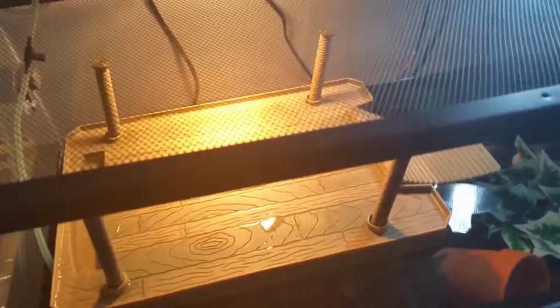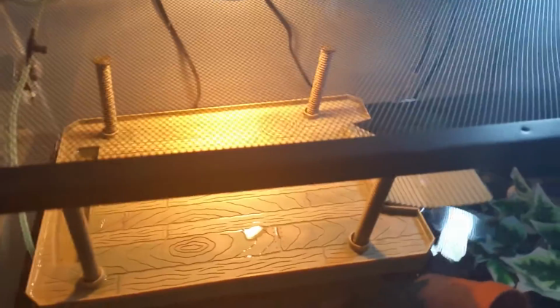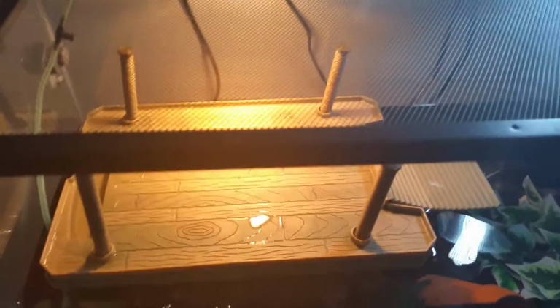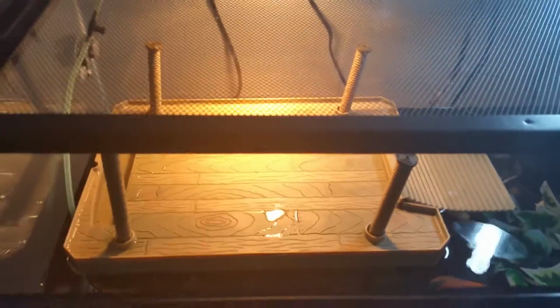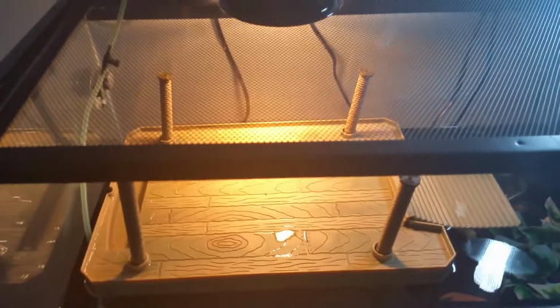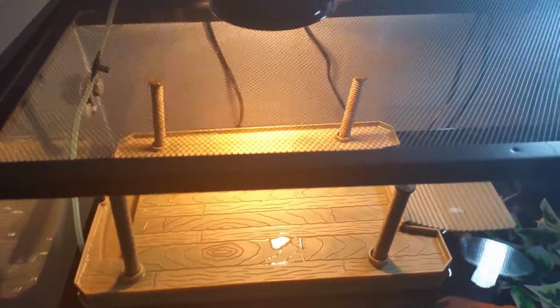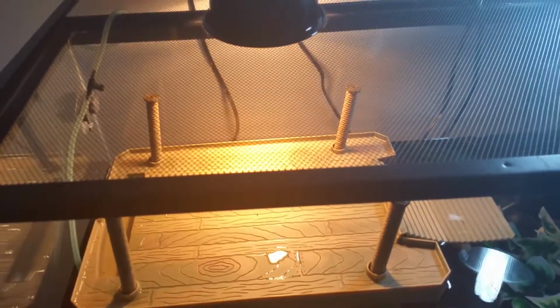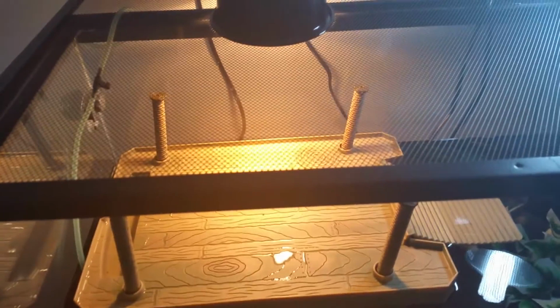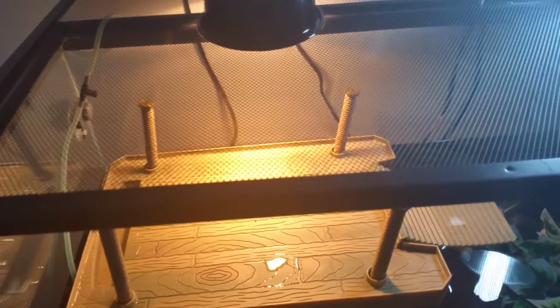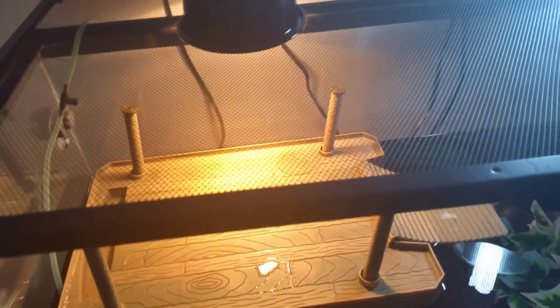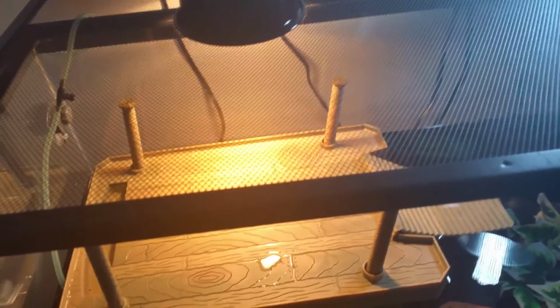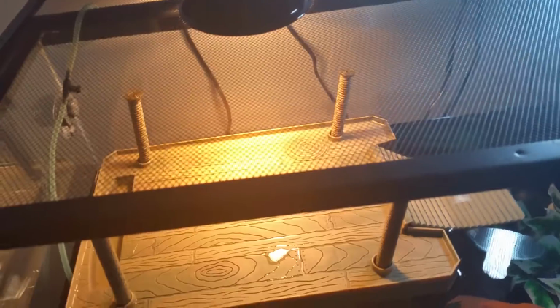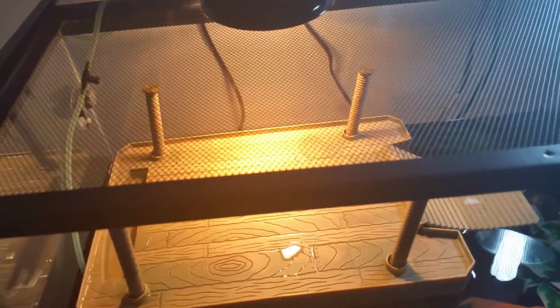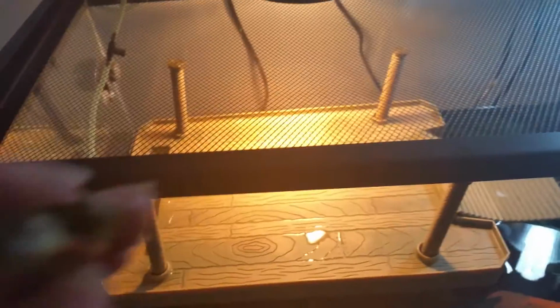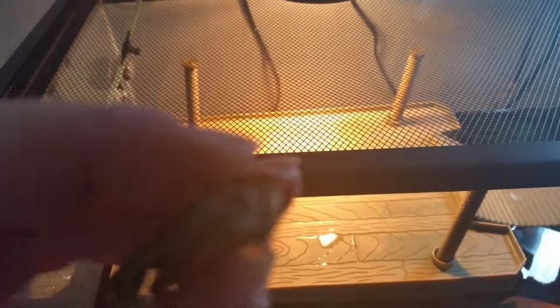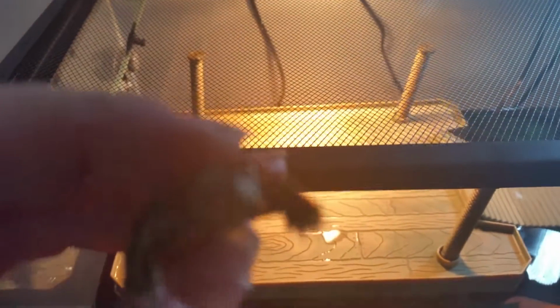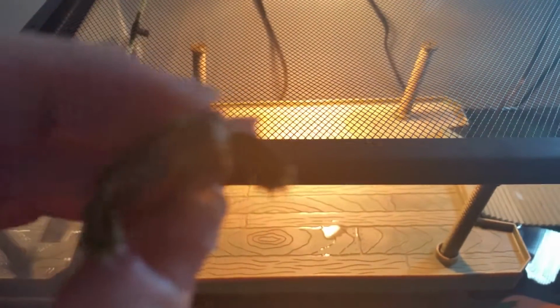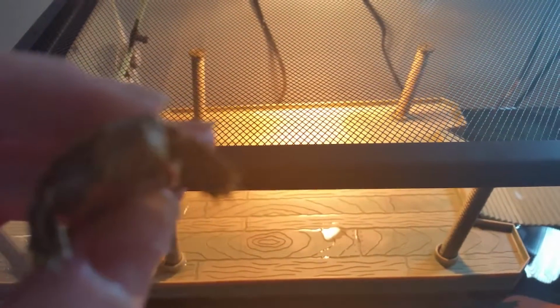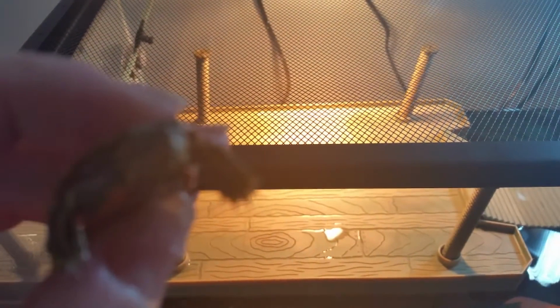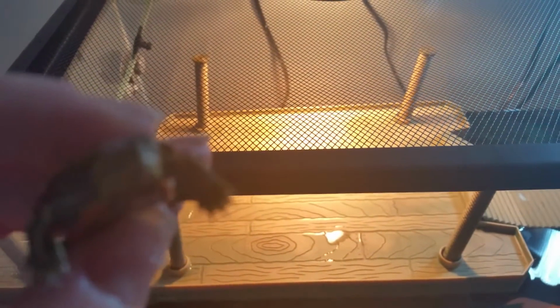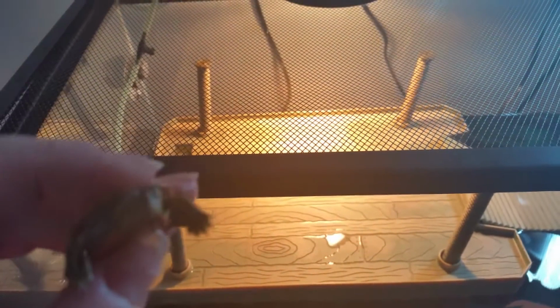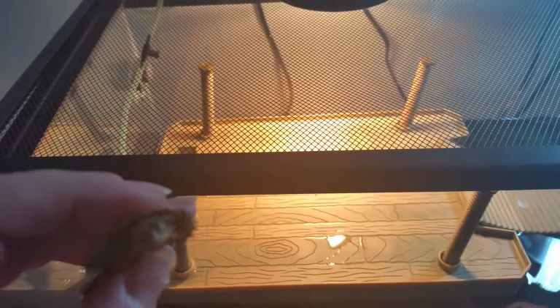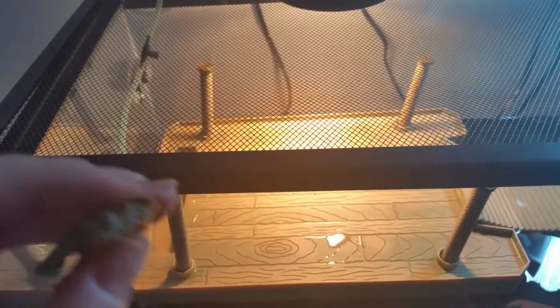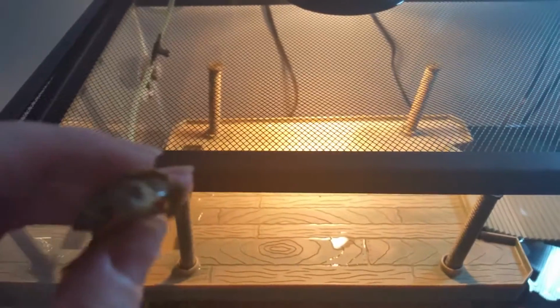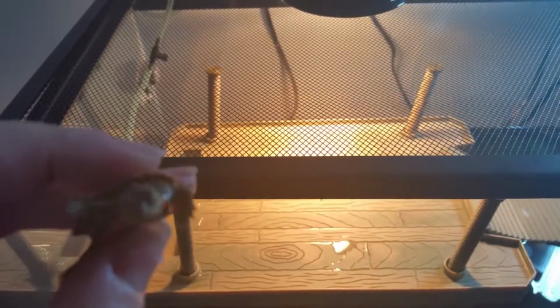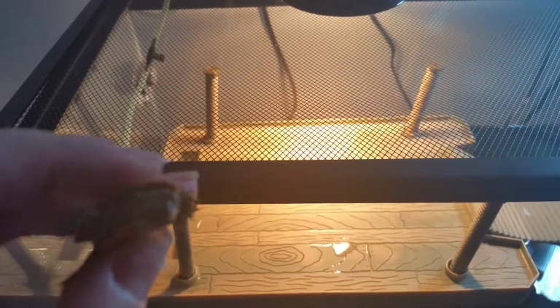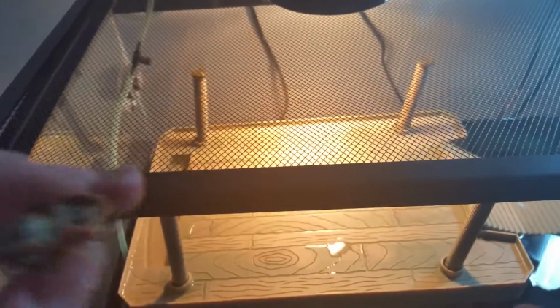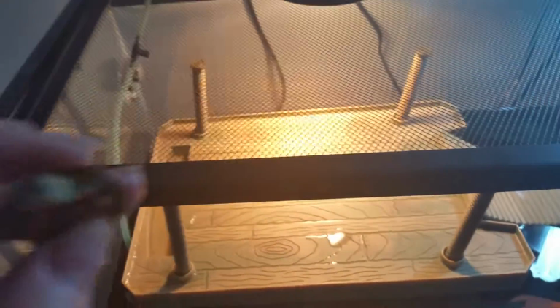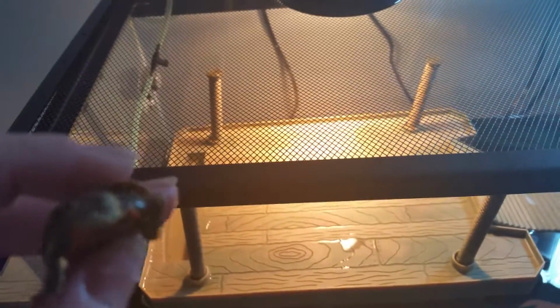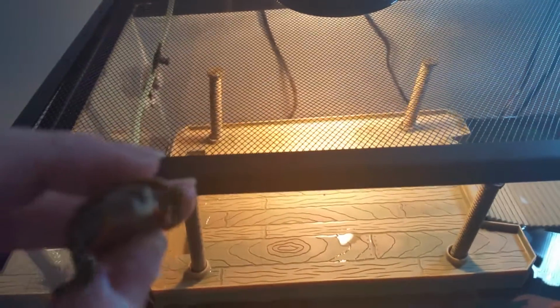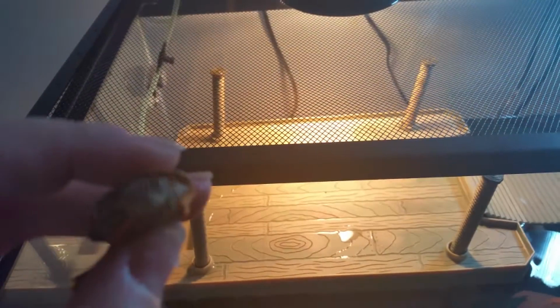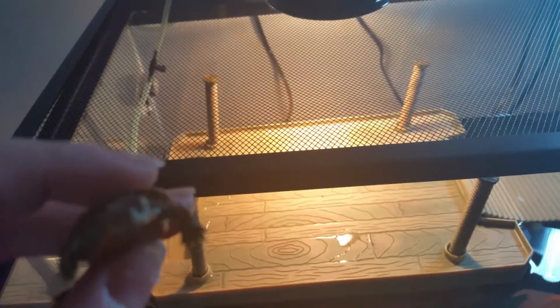This is Morpheus — he is no bigger than a quarter and we just met today. He's a Western Painted turtle, got him from a turtle shack. This is my first turtle.